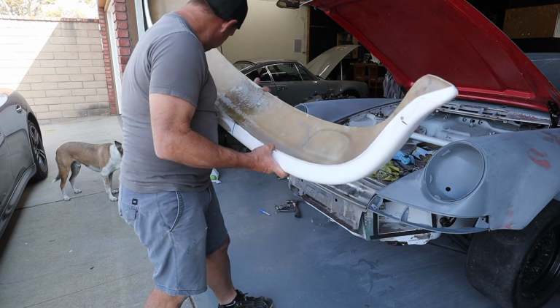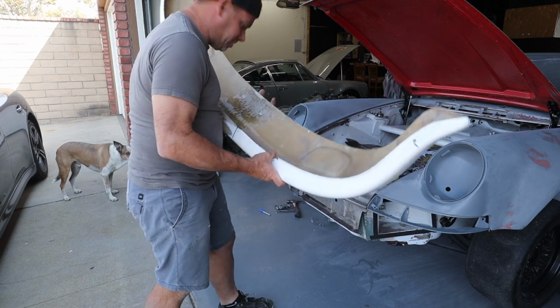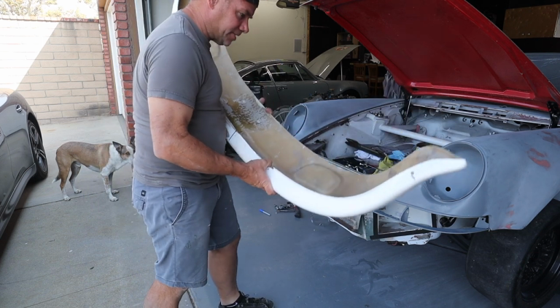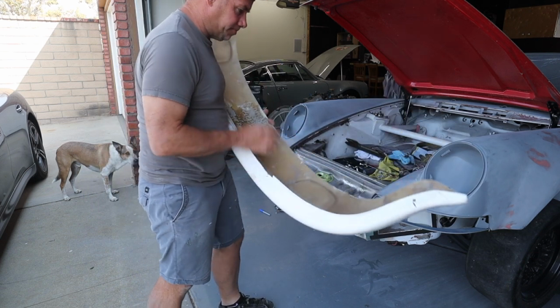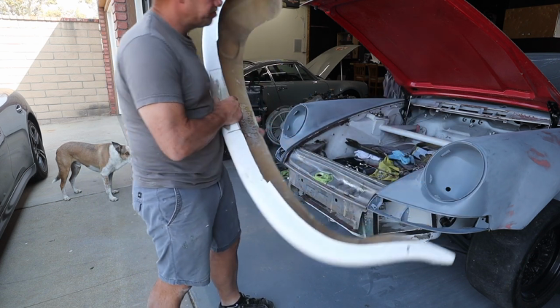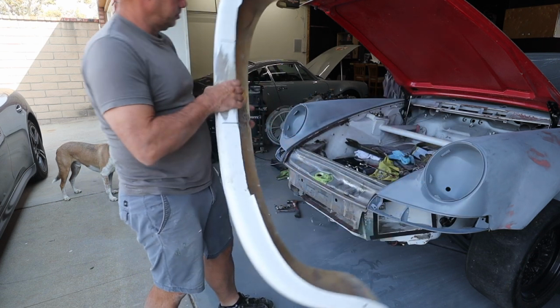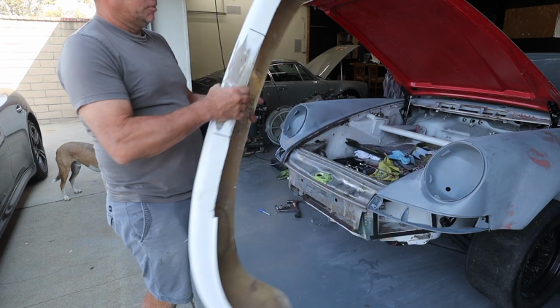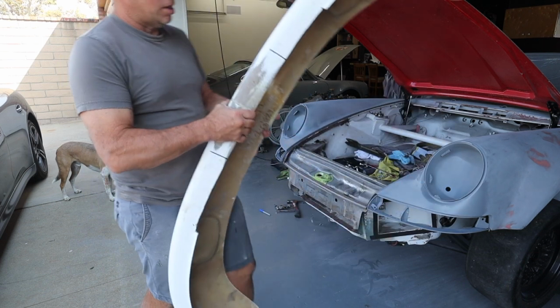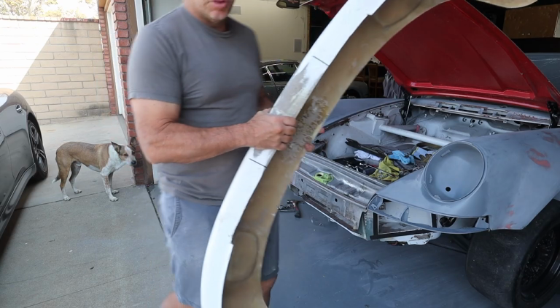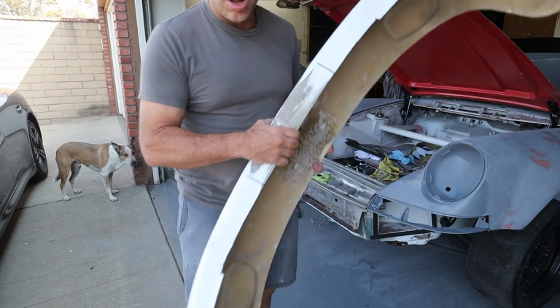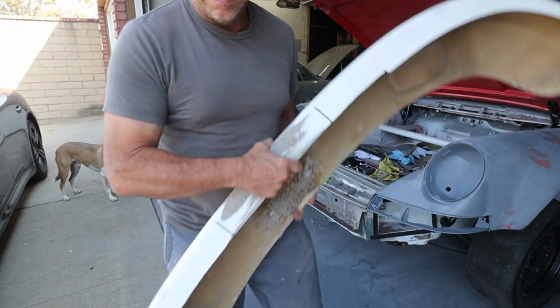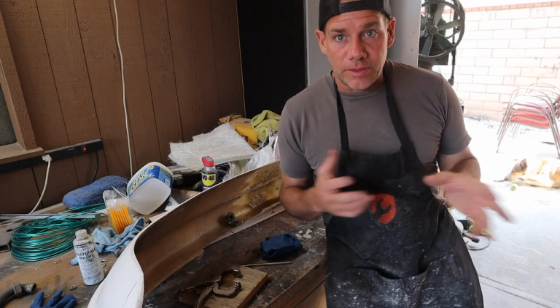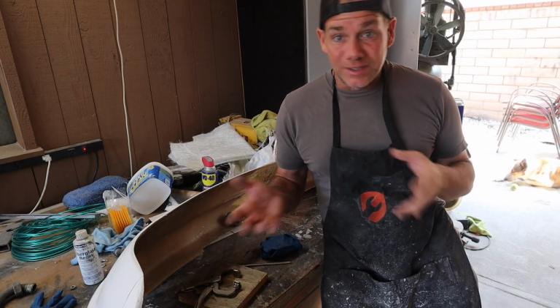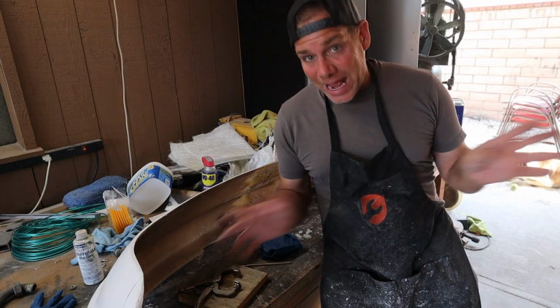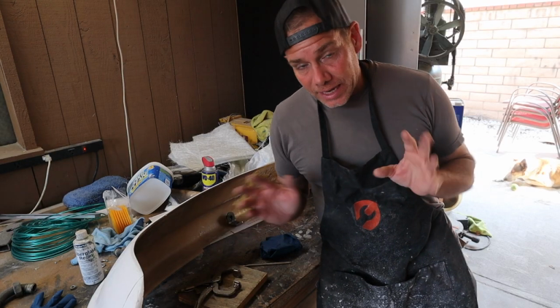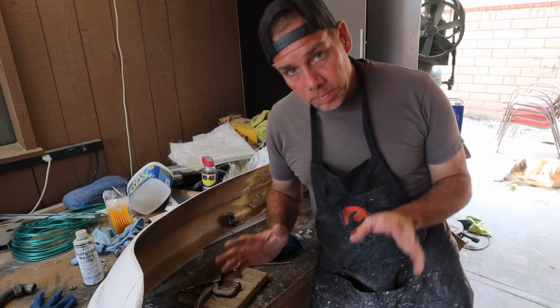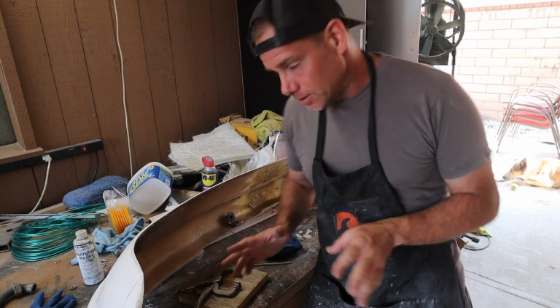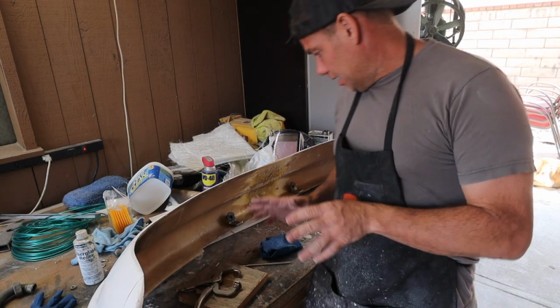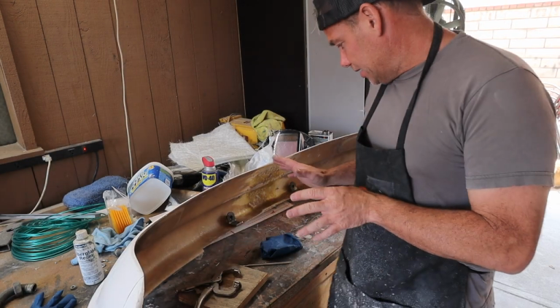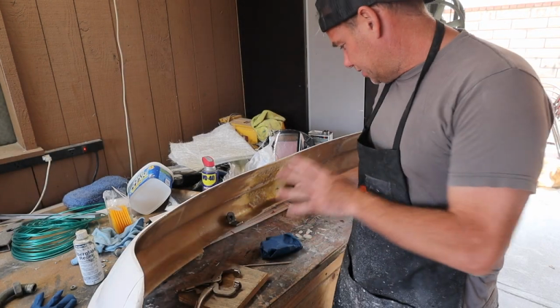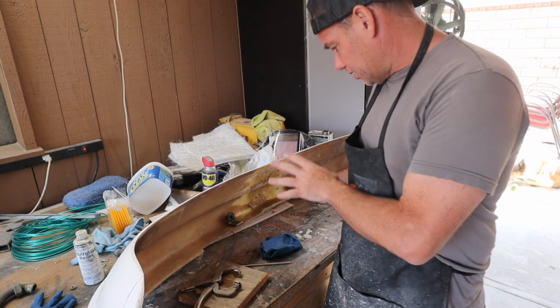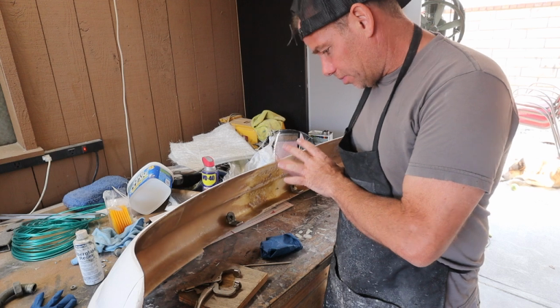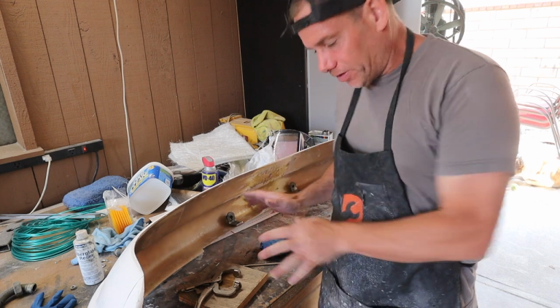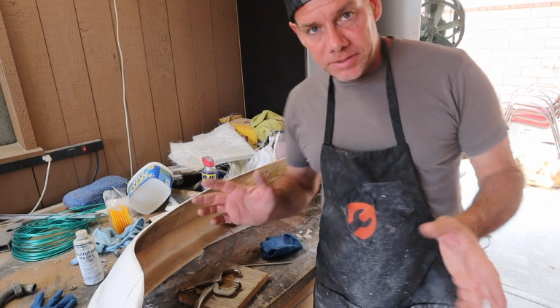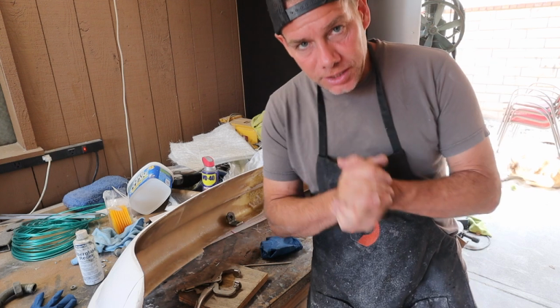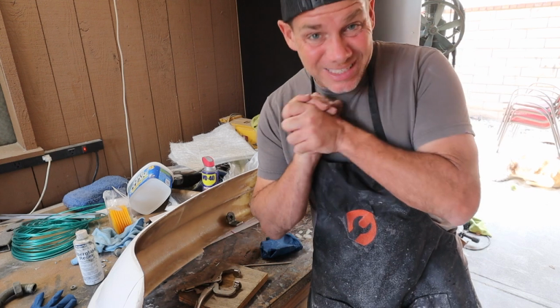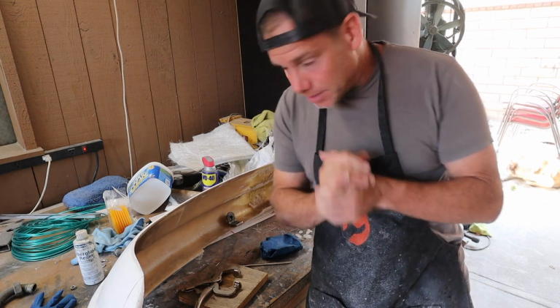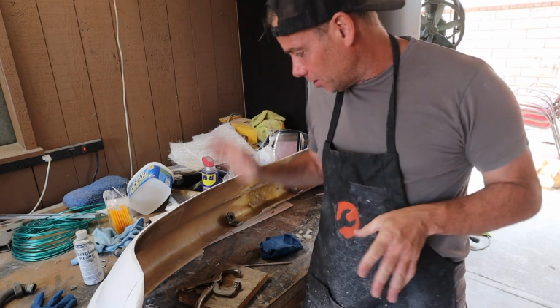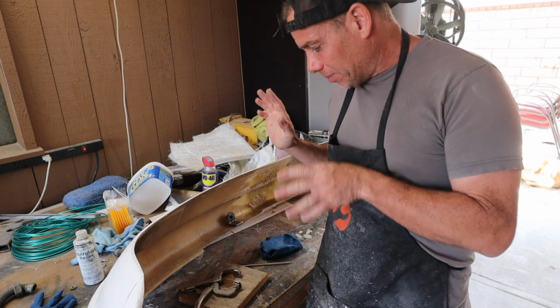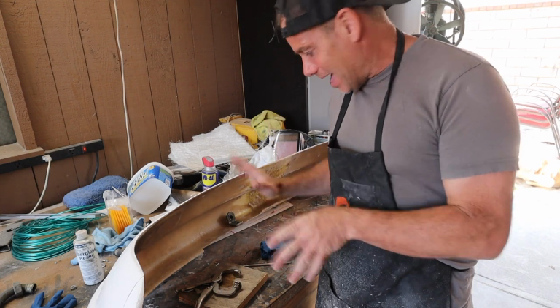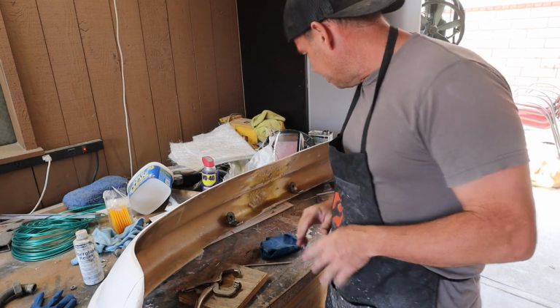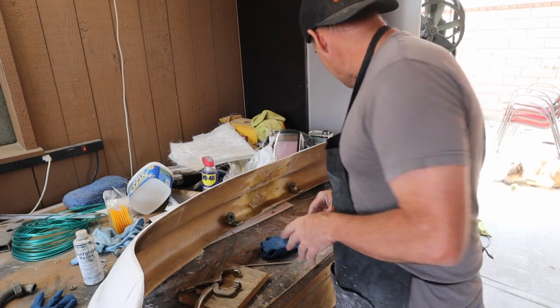Success. That worked exactly as I'd hoped and these things are perfectly positioned, which I'm psyched about. I'm going to glass them in now.